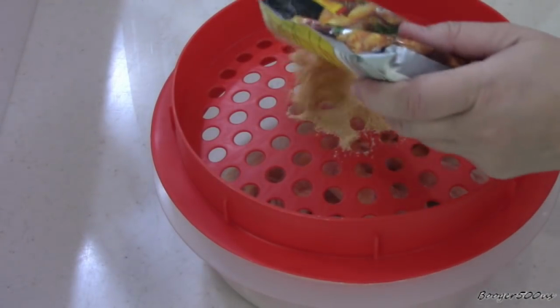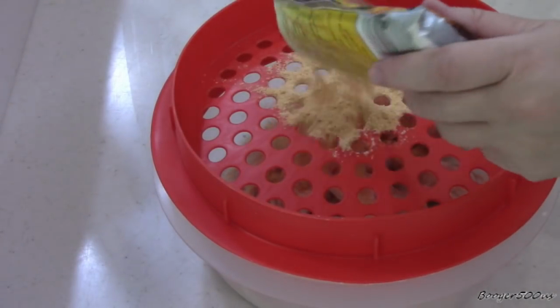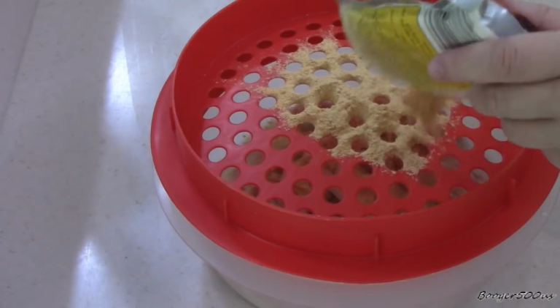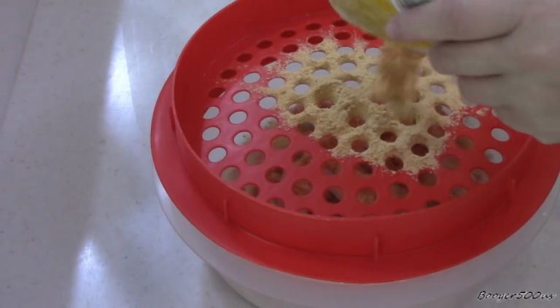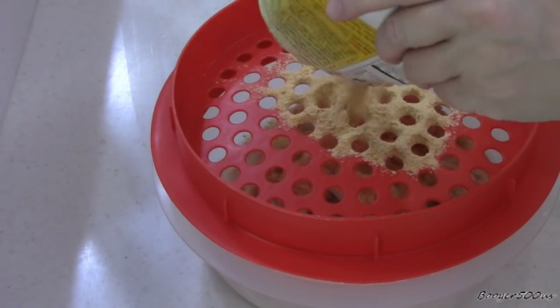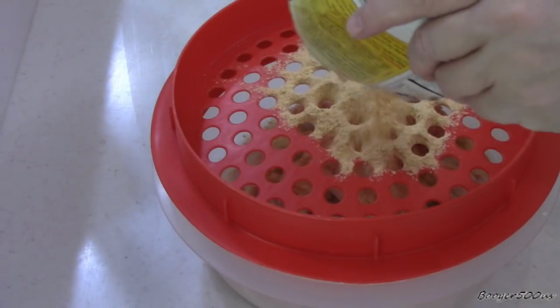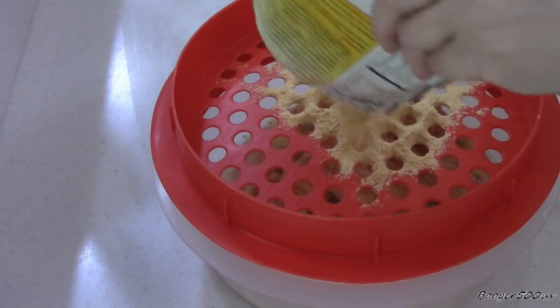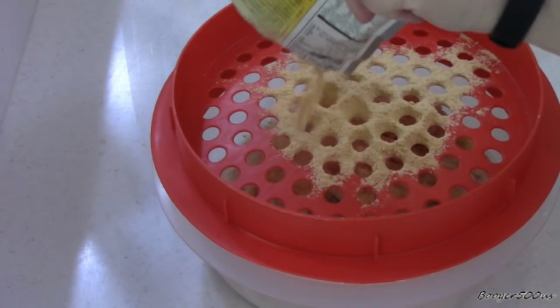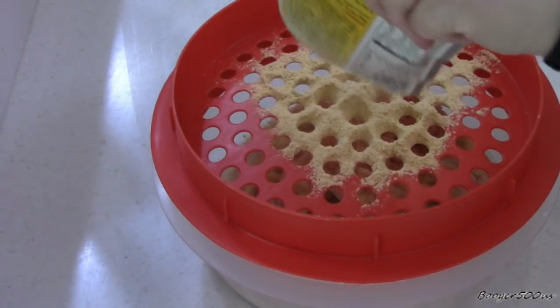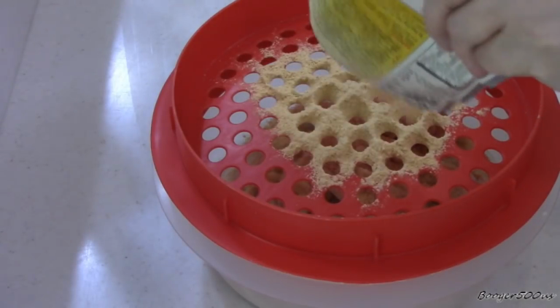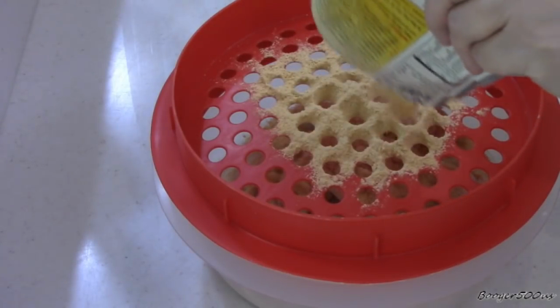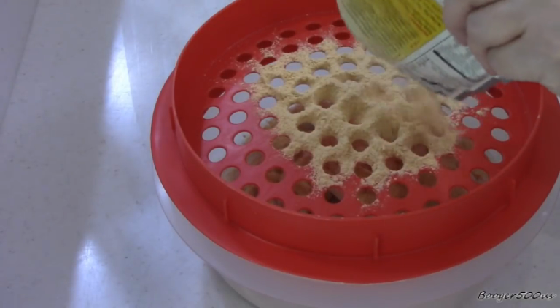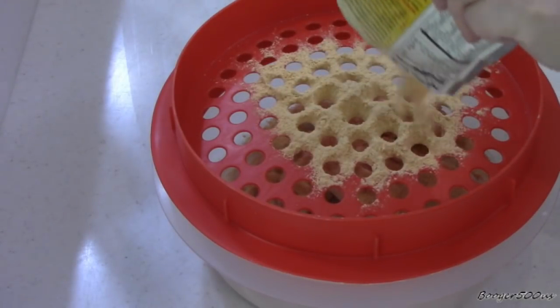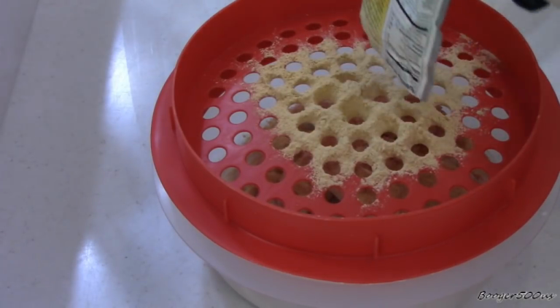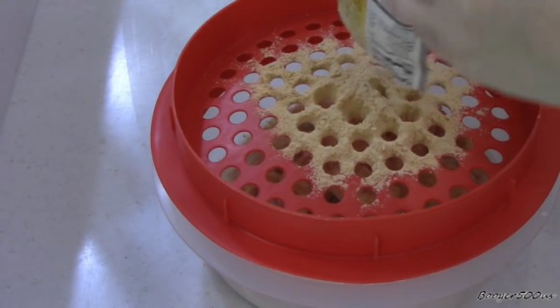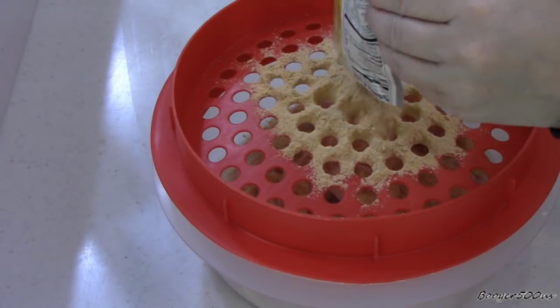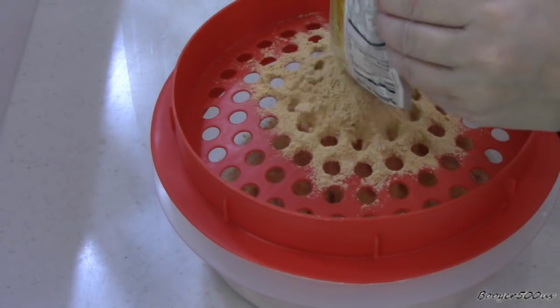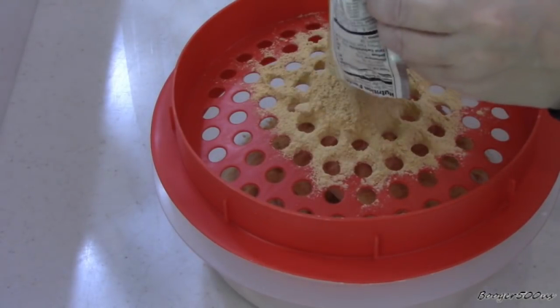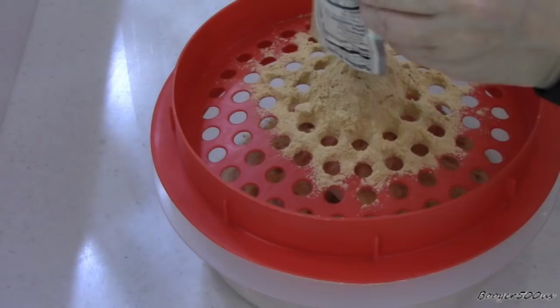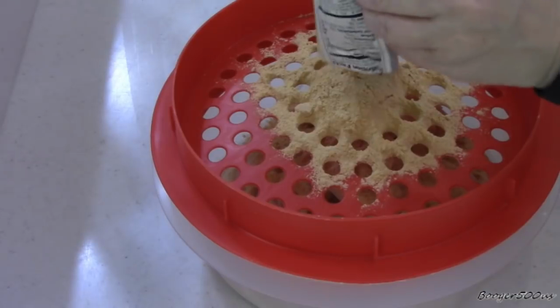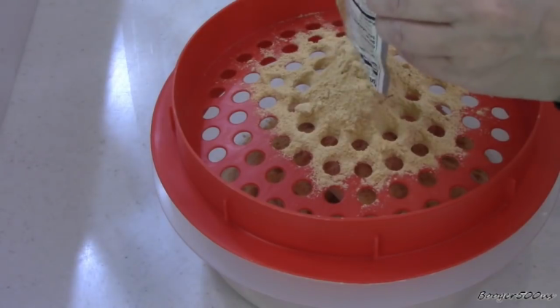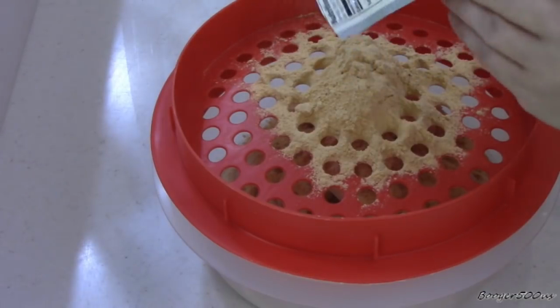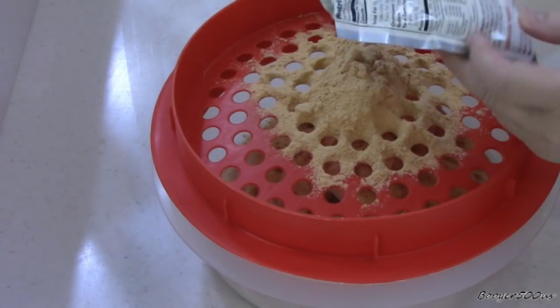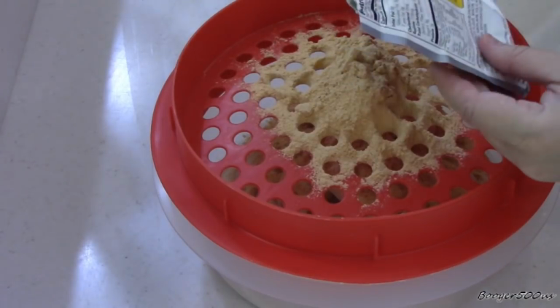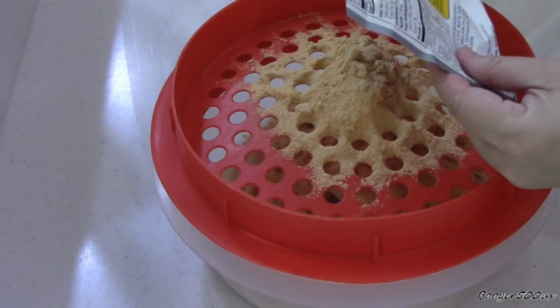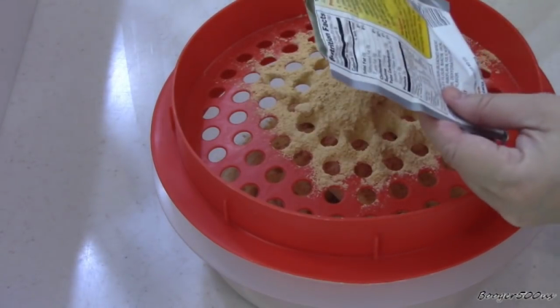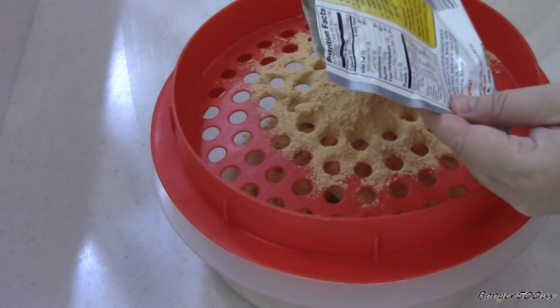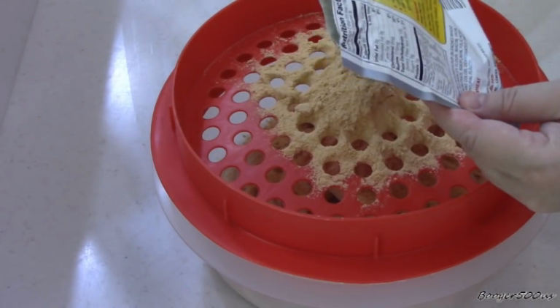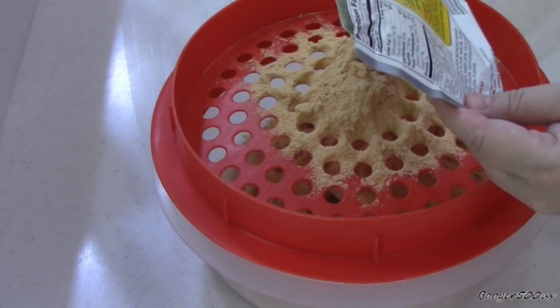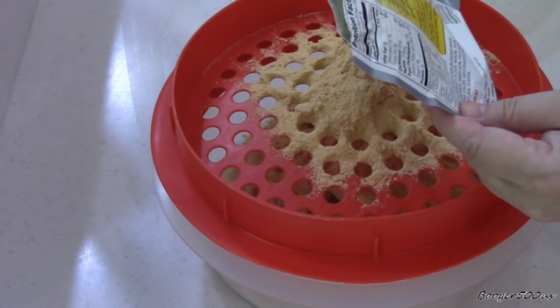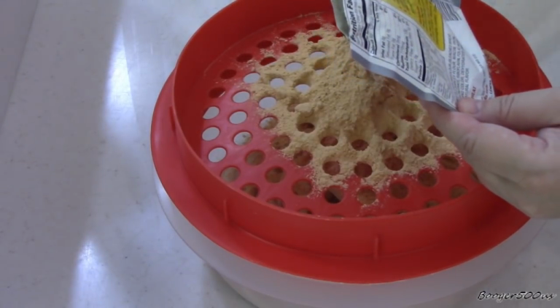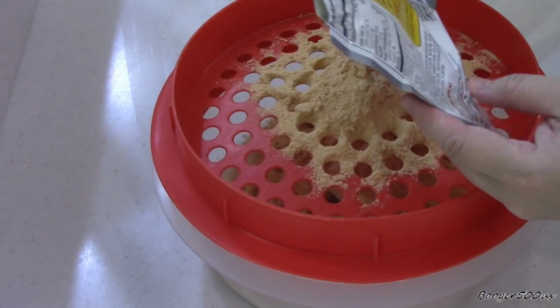I'm pretty sure that's gonna be spicy, y'all. I'm gonna use a whole packet. I think I paid like a buck twenty-nine or something like that.